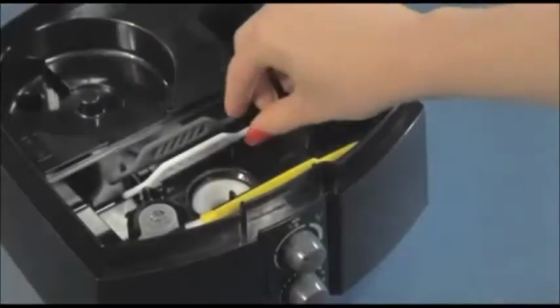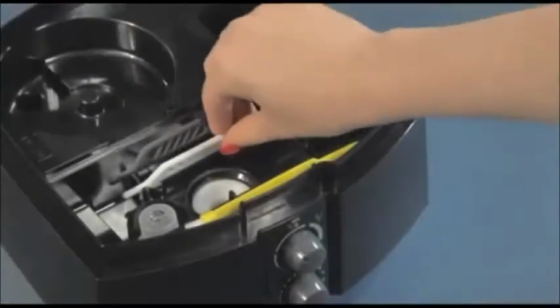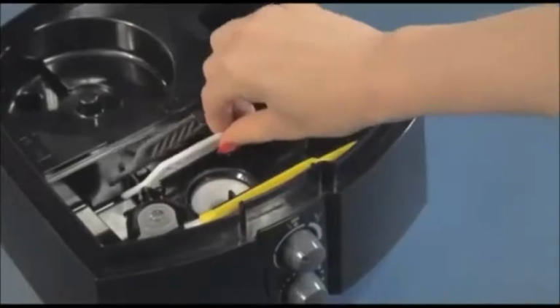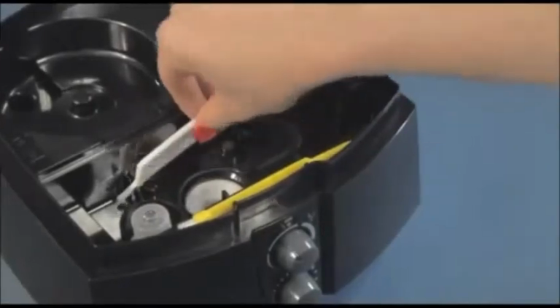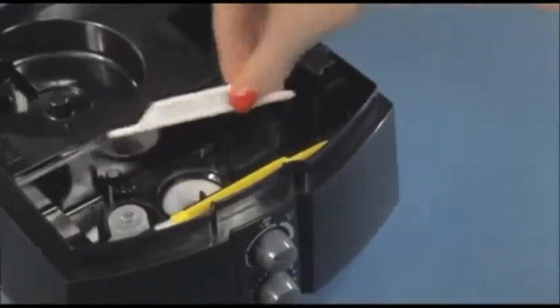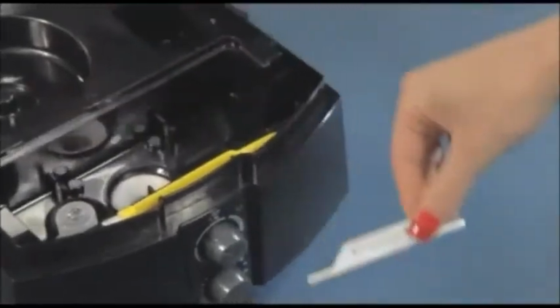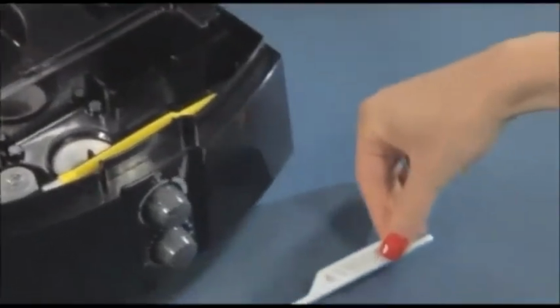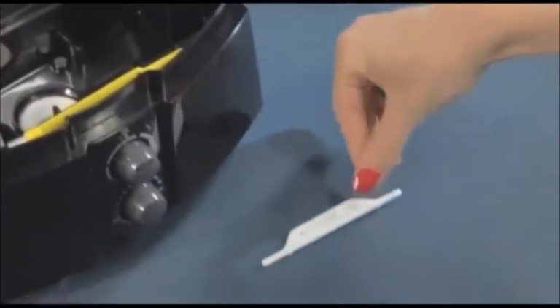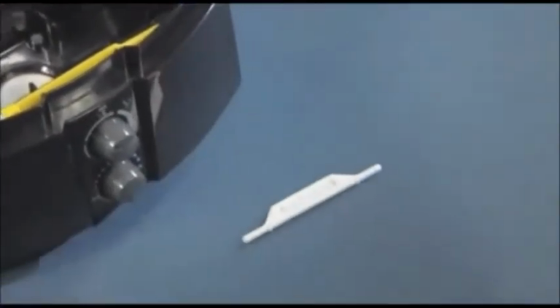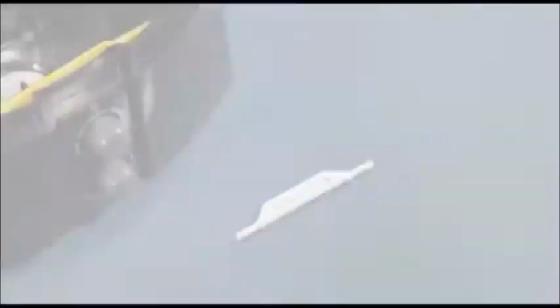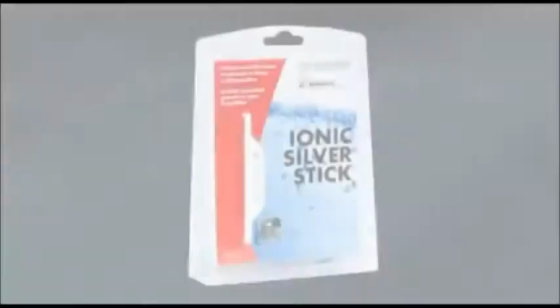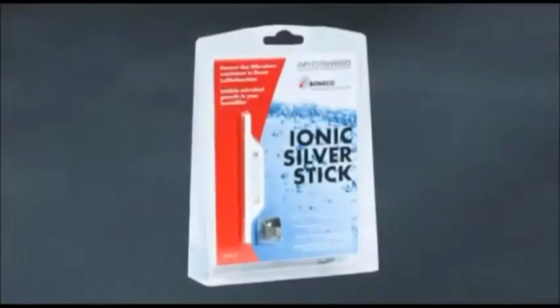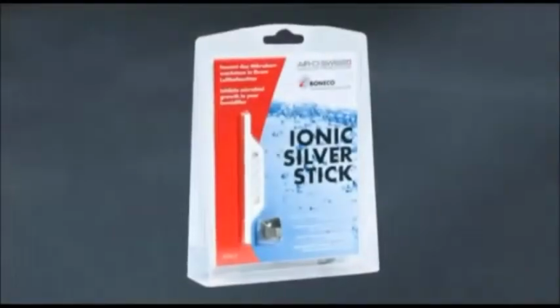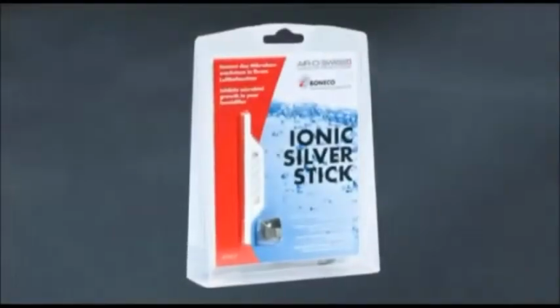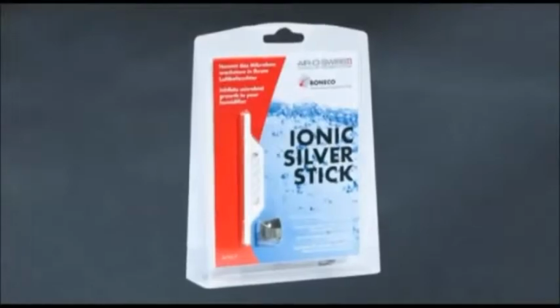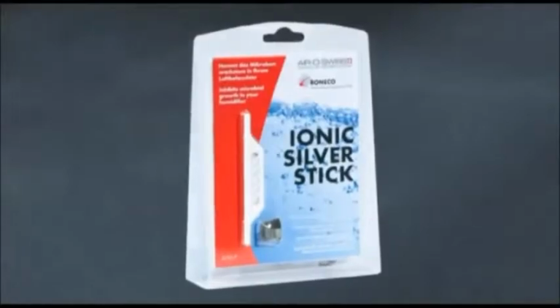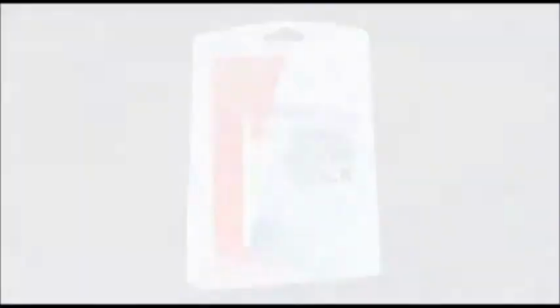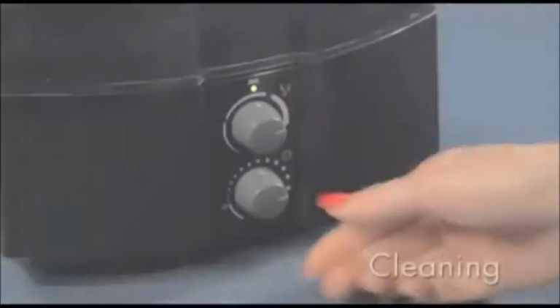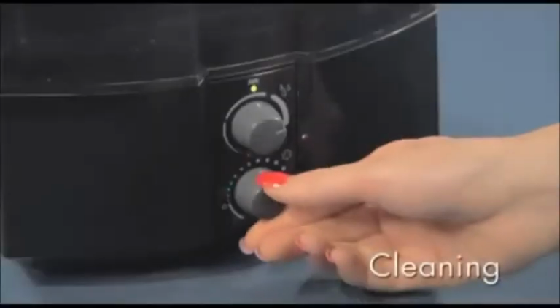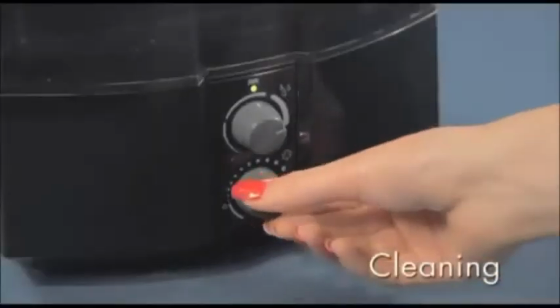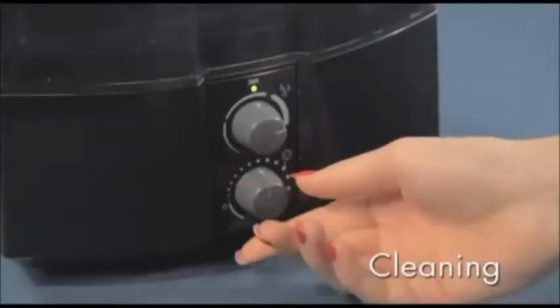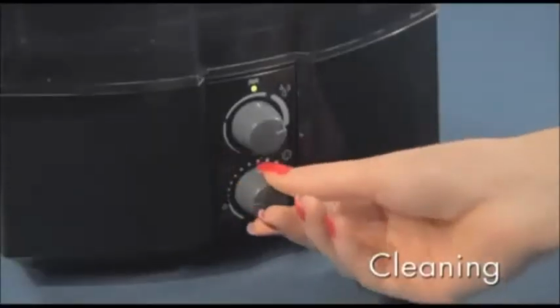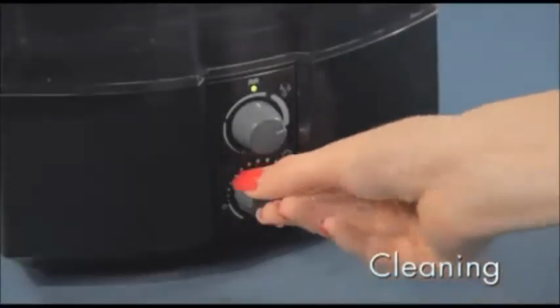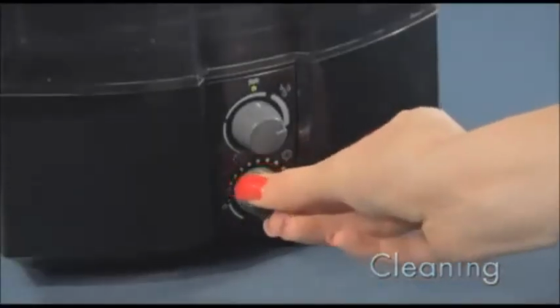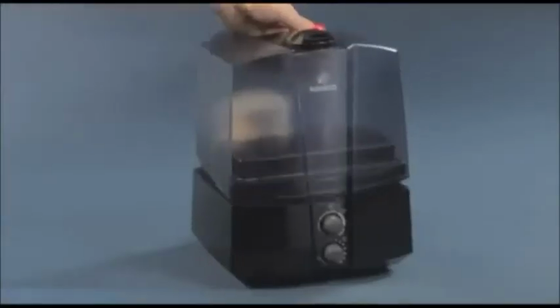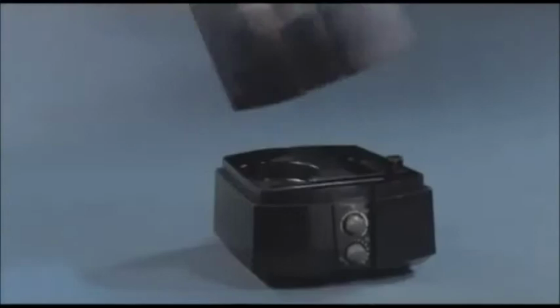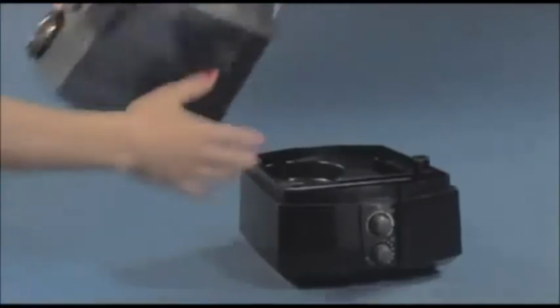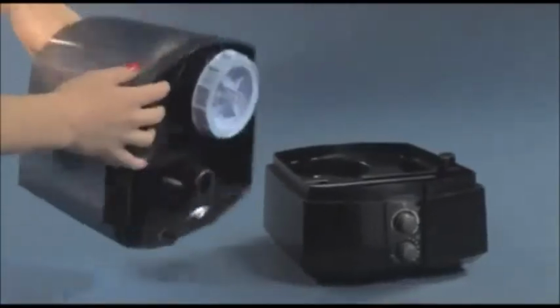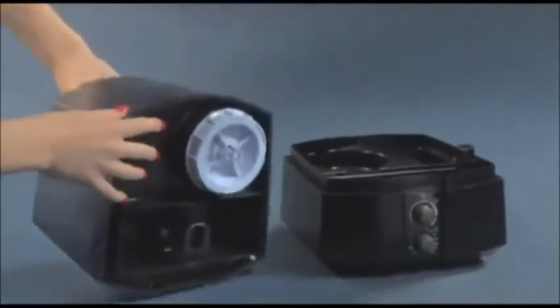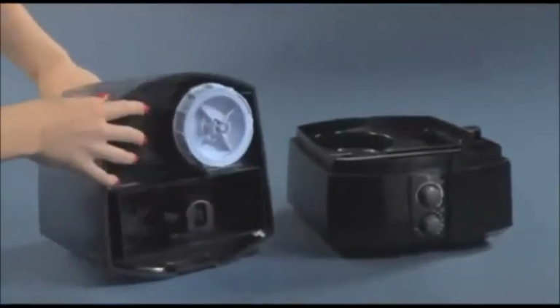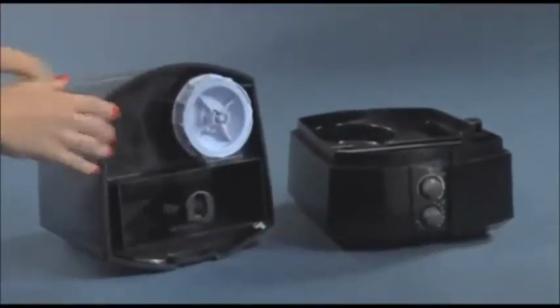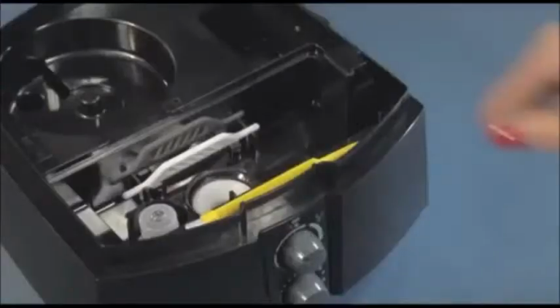In both versions the cartridge must be soaked in clean water for 24 hours. The ionic silver stick must be replaced once every season. The cleaning is easy: turn the unit off, disconnect the power plug, and remove the ionic silver stick.